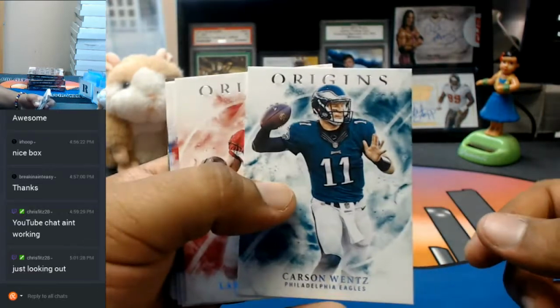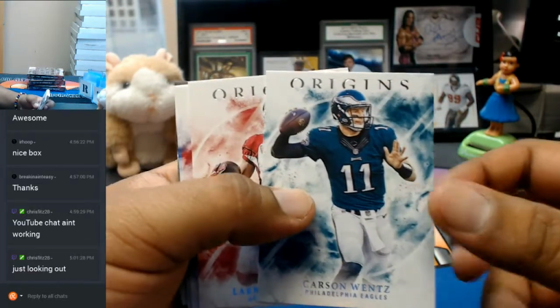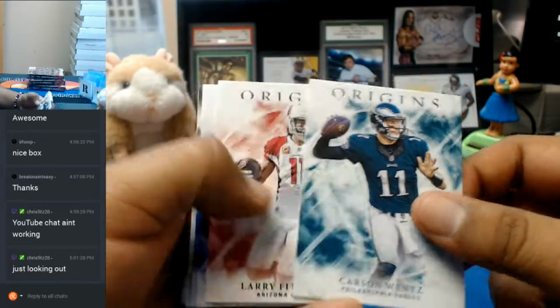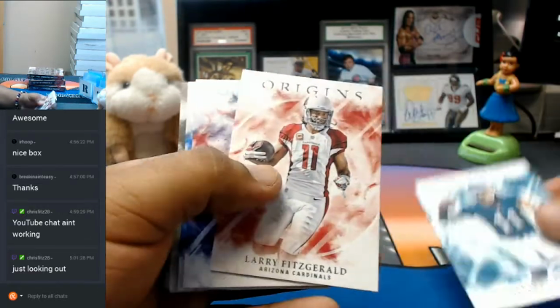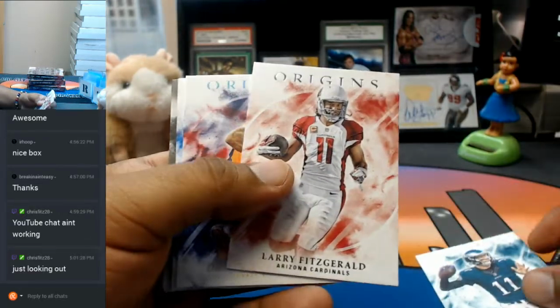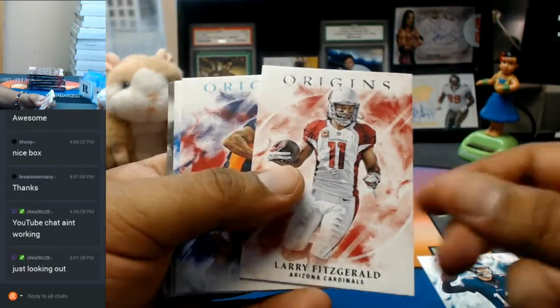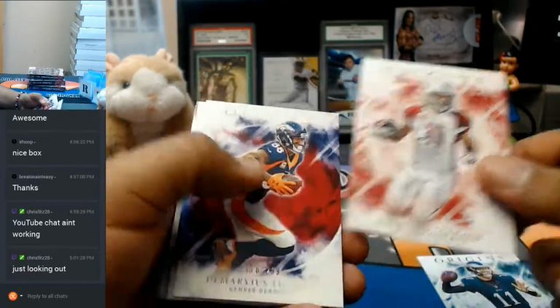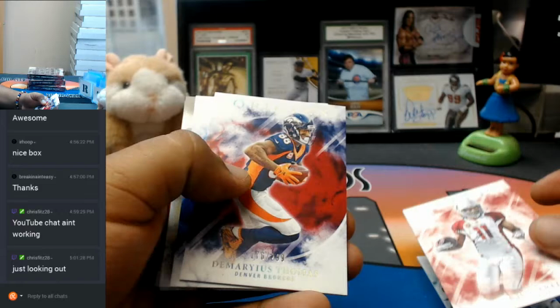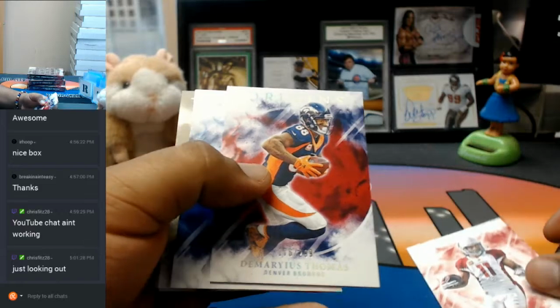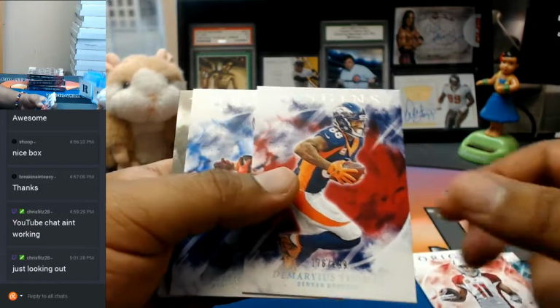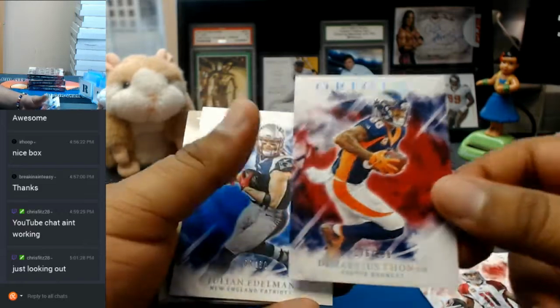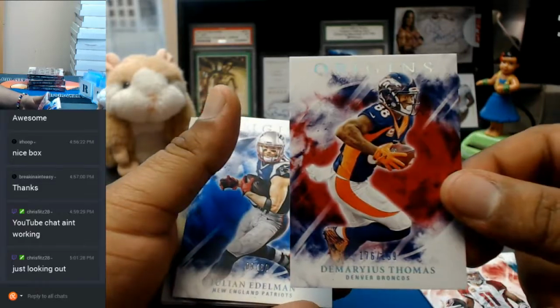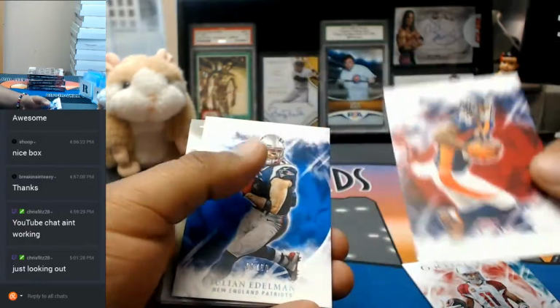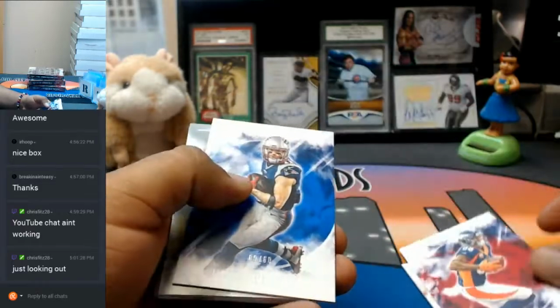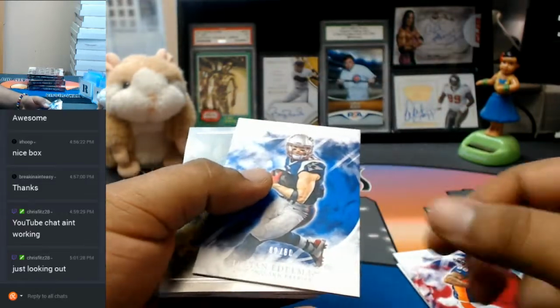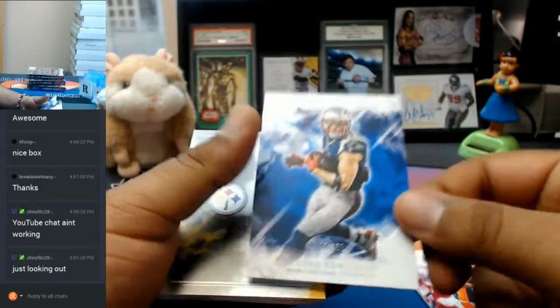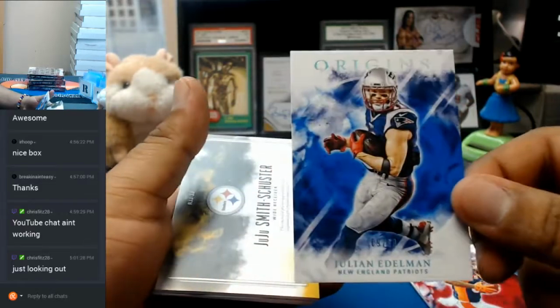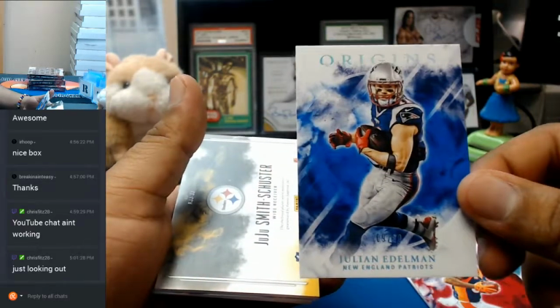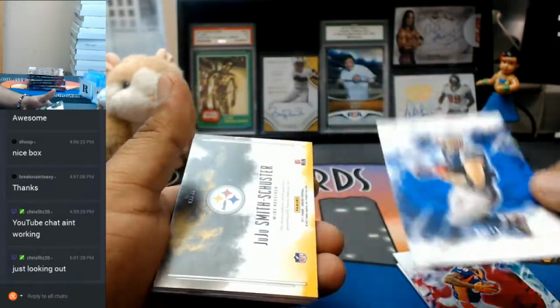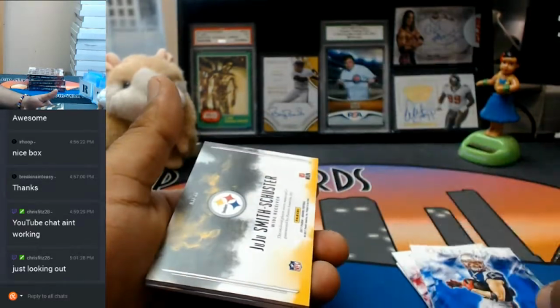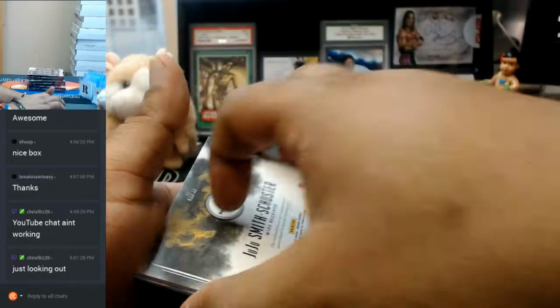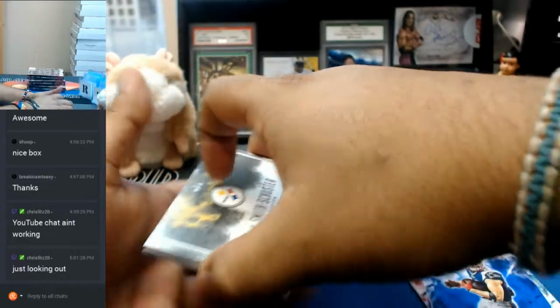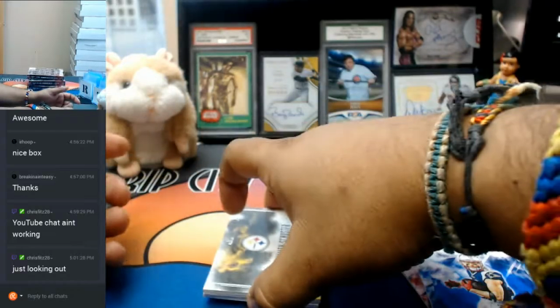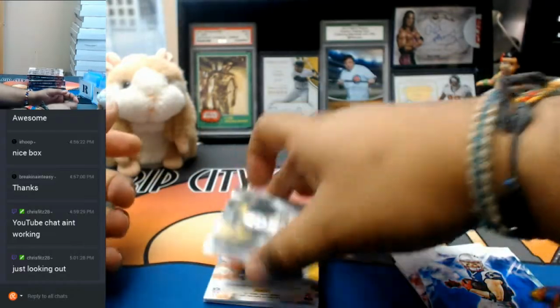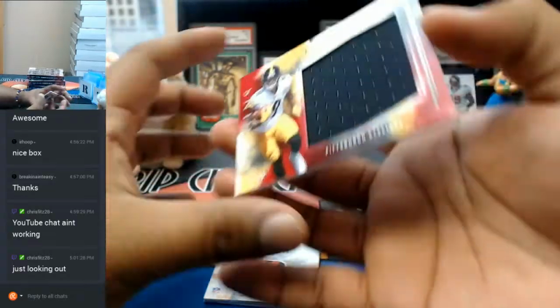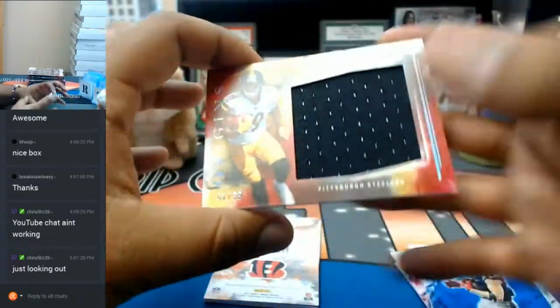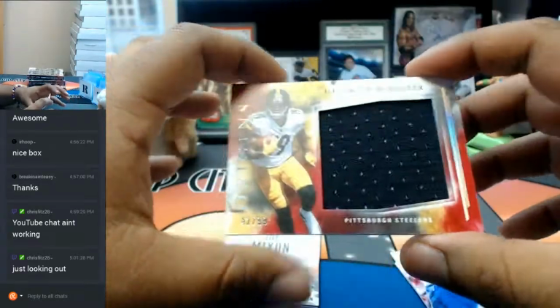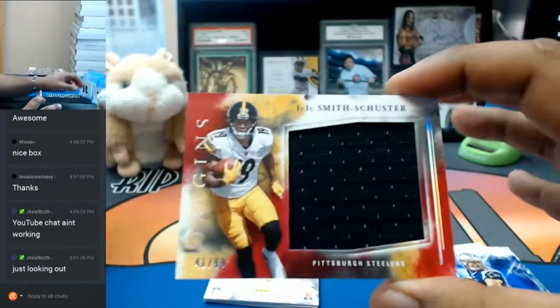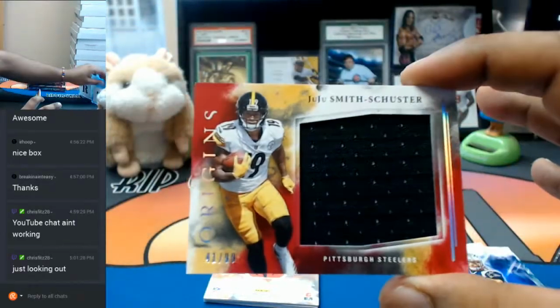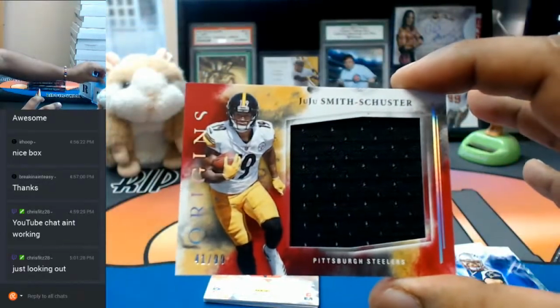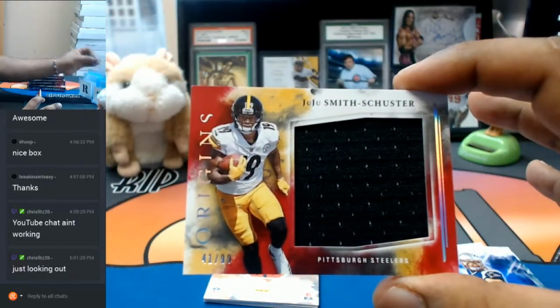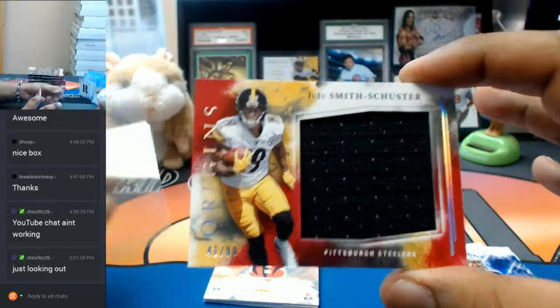We got the Eagles, Carson Wentz; Larry Fitzgerald, Cardinals, to $2.99; Demarius Thomas, Broncos, to $60; Julian Edelman, Patriots. For the Steelers, Jumbo Patch to $99, Juju Smith.